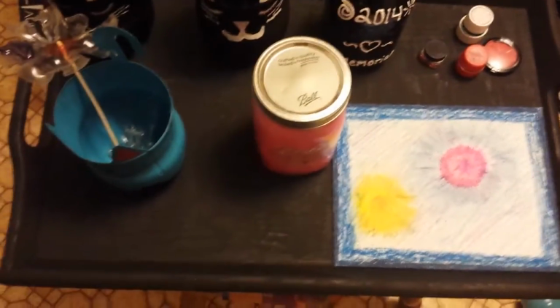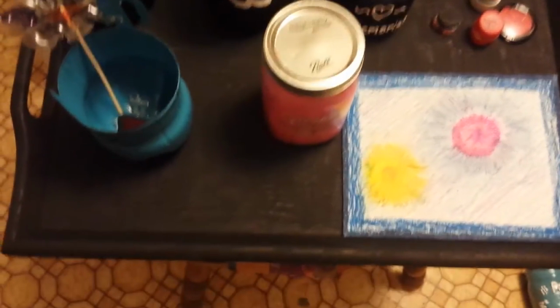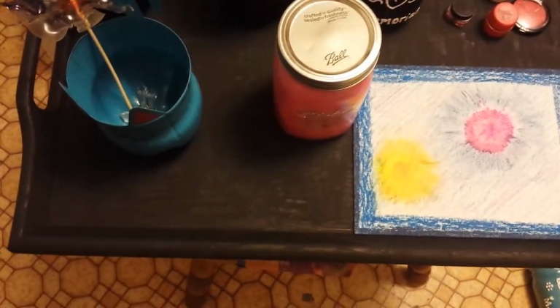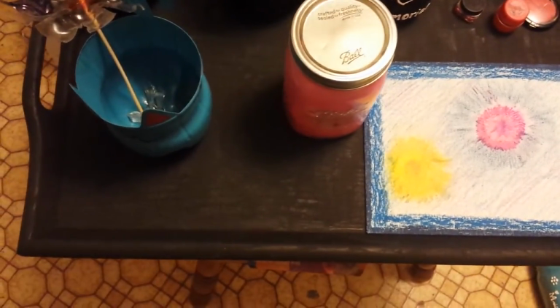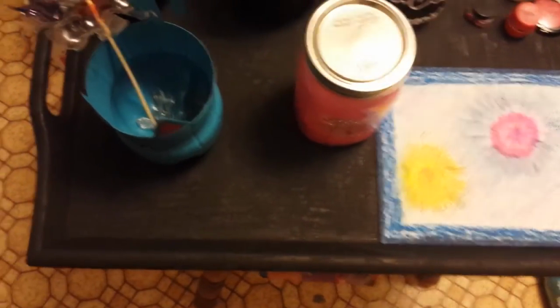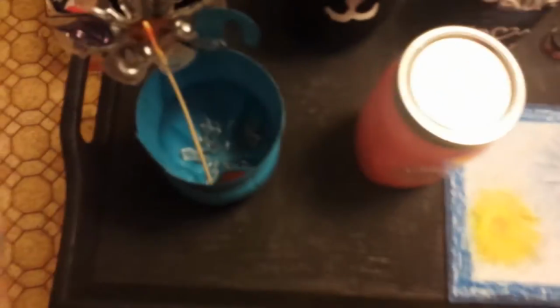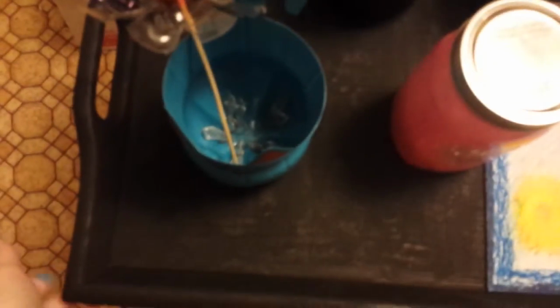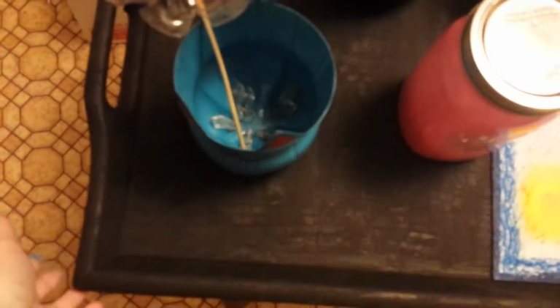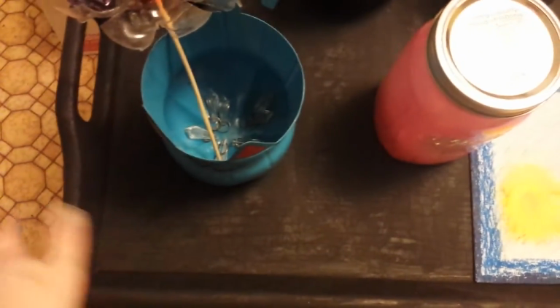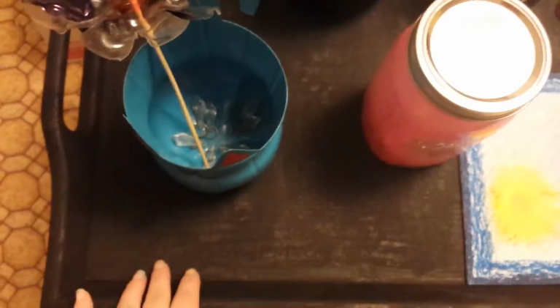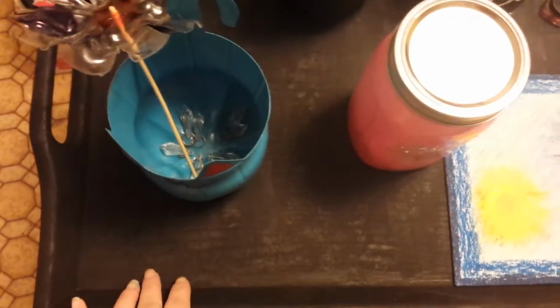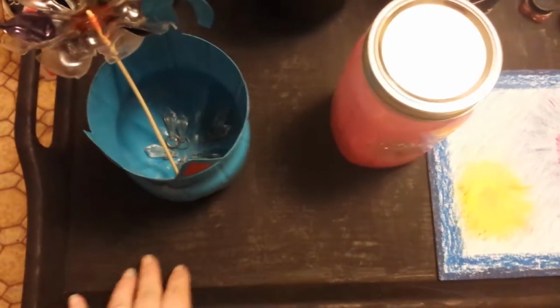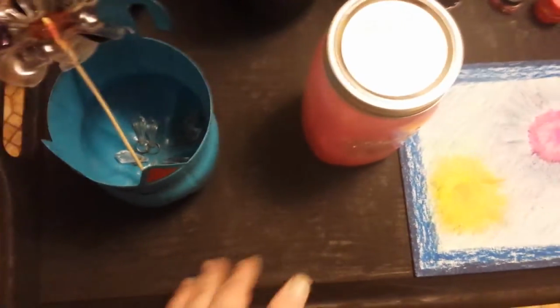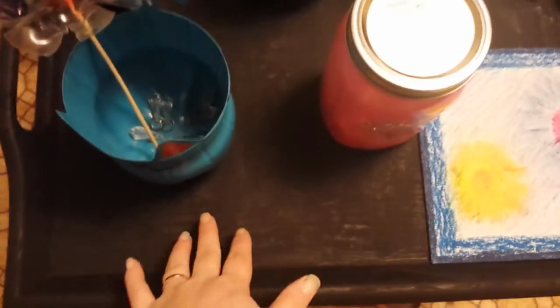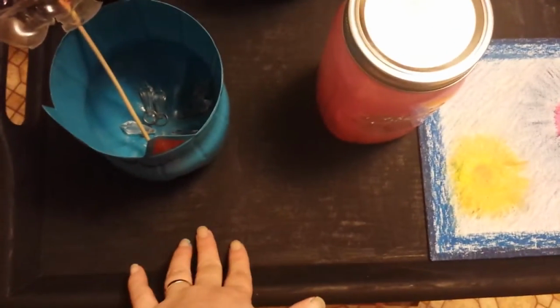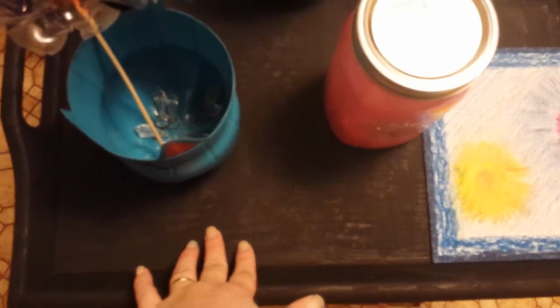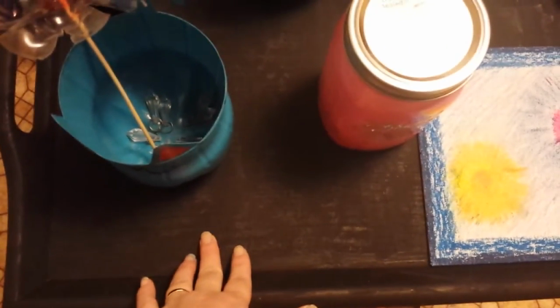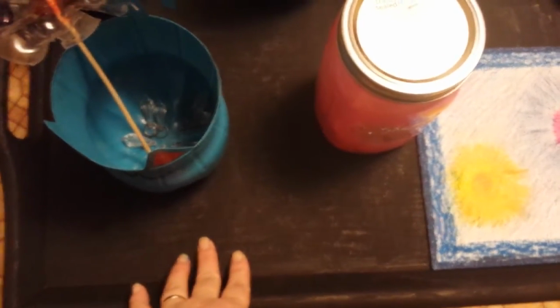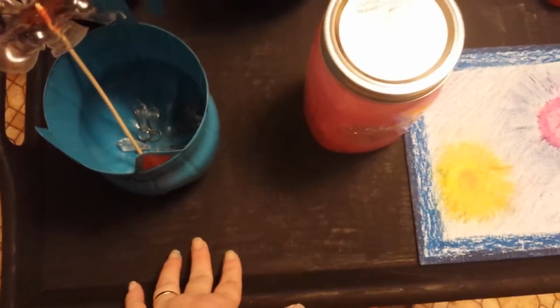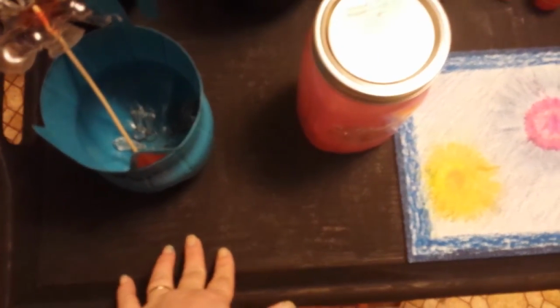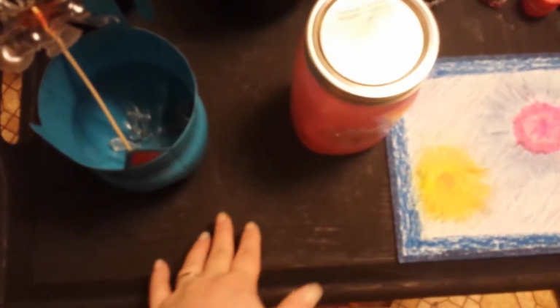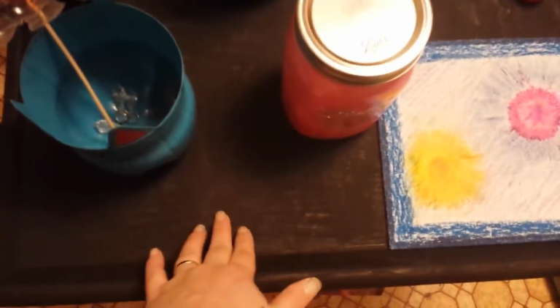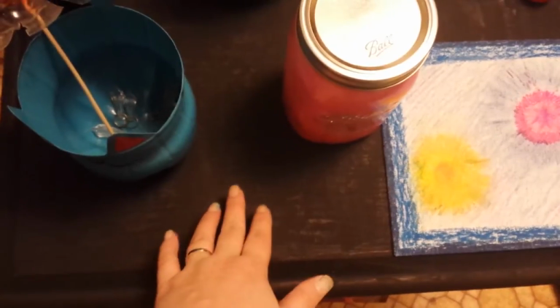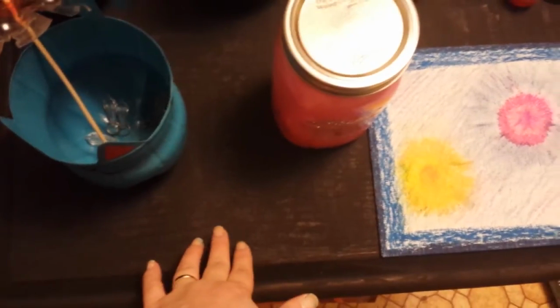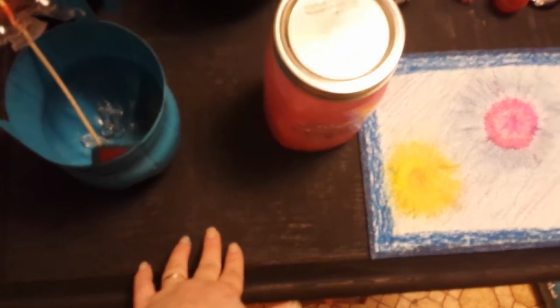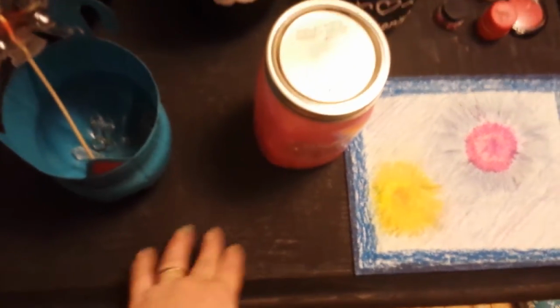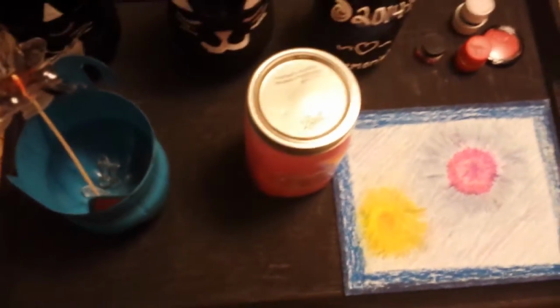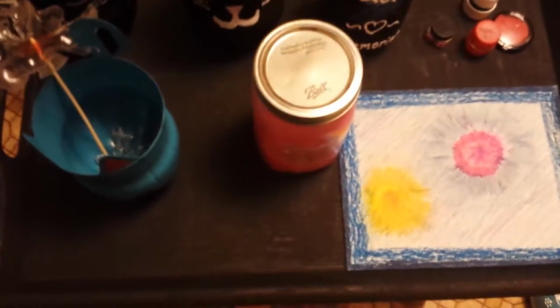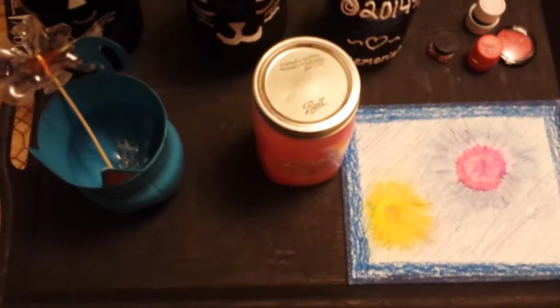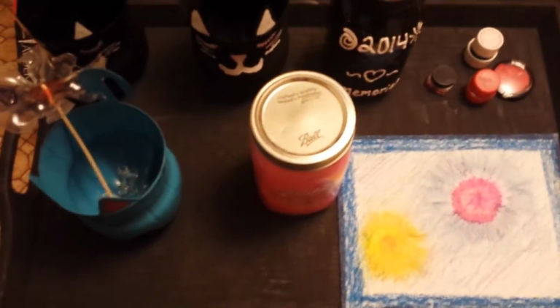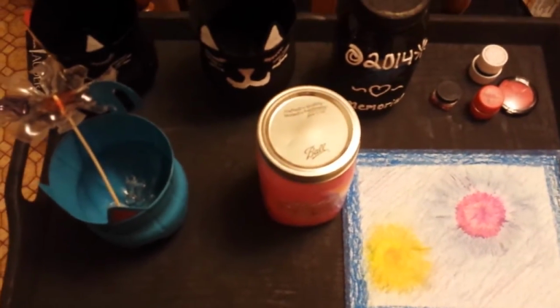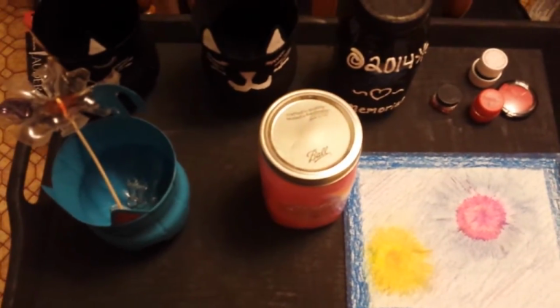So first off, this tray right here — it was wood and well it is wood. It was kind of an ugly wood color and I painted it black. It's matte finished right now. I'm not sure if I'm going to gloss it over or not, but probably will.